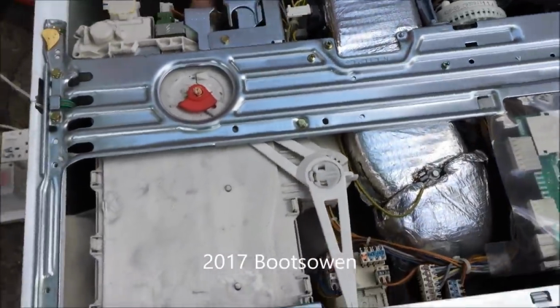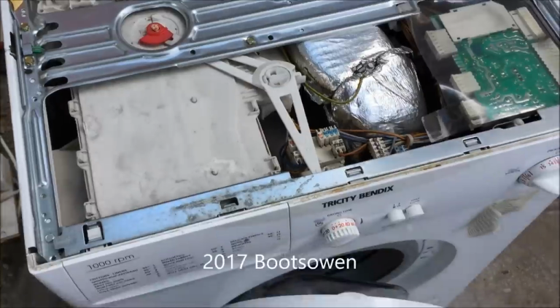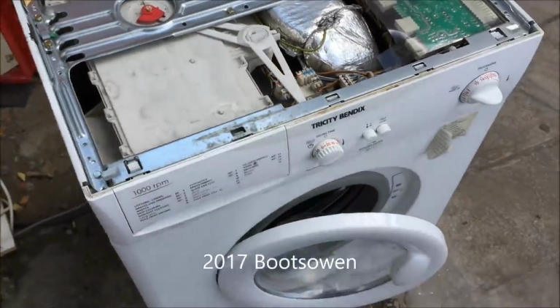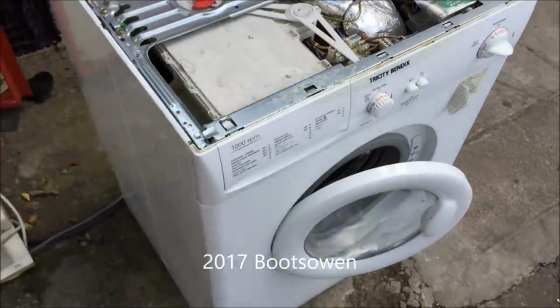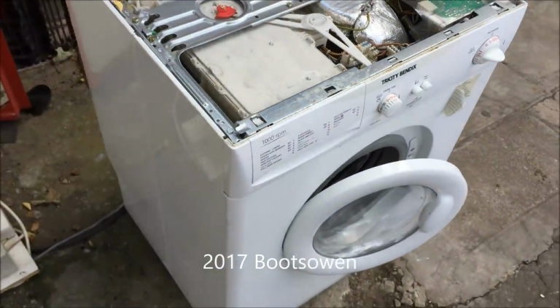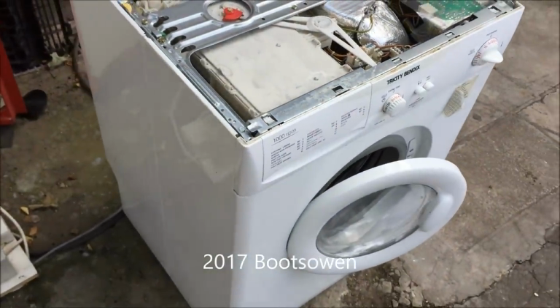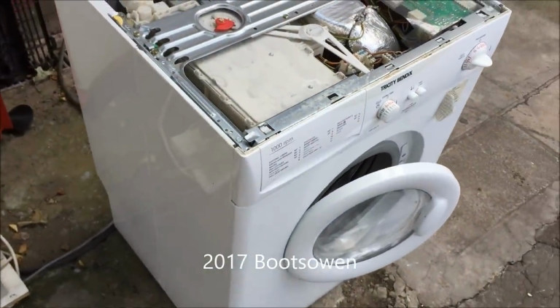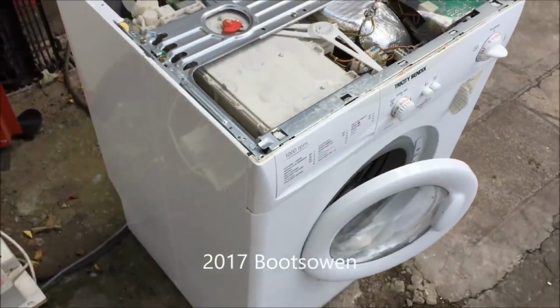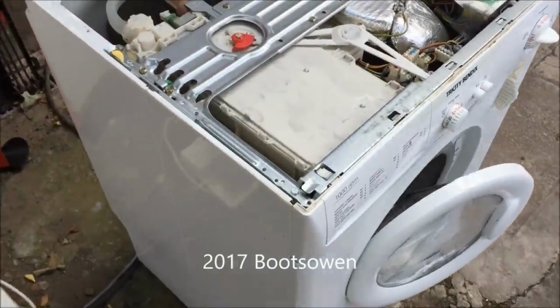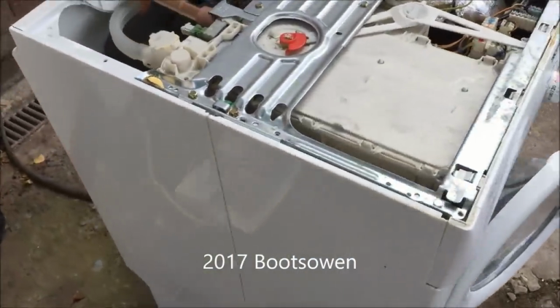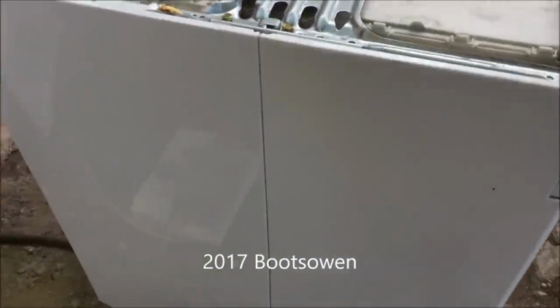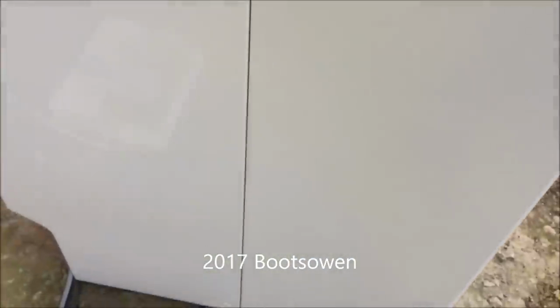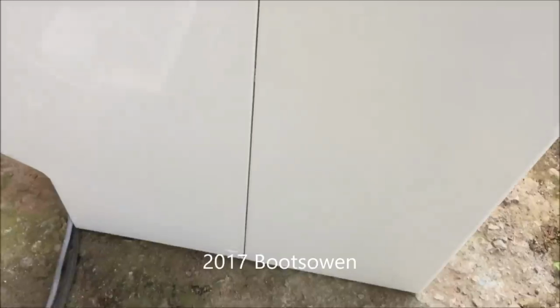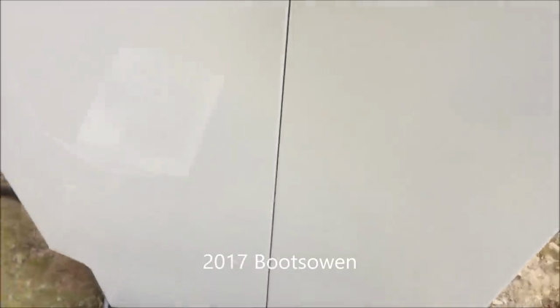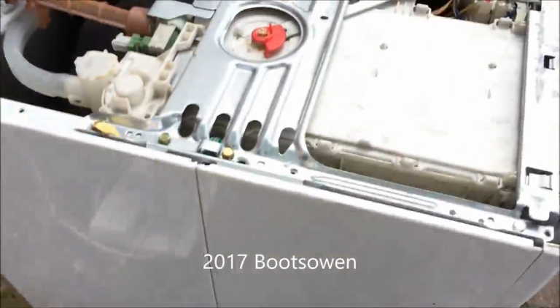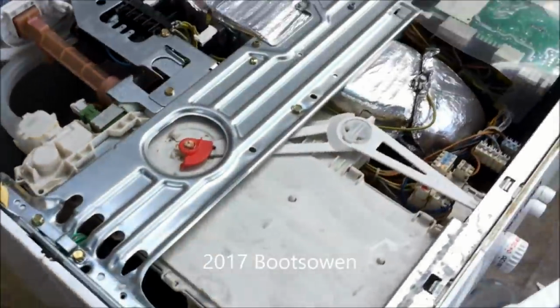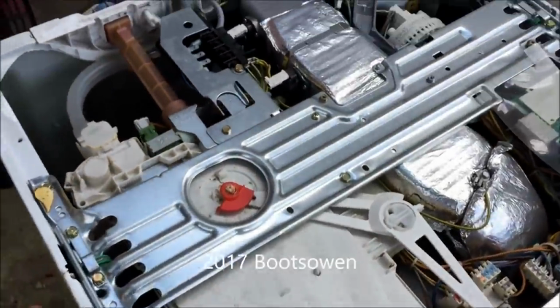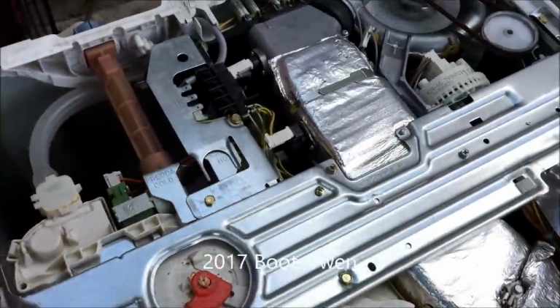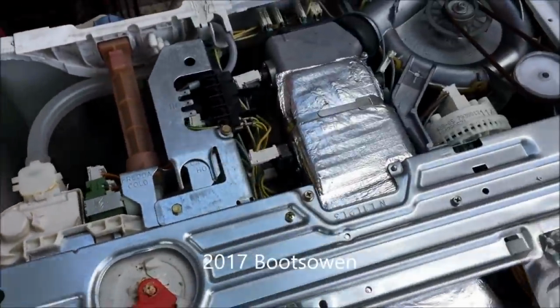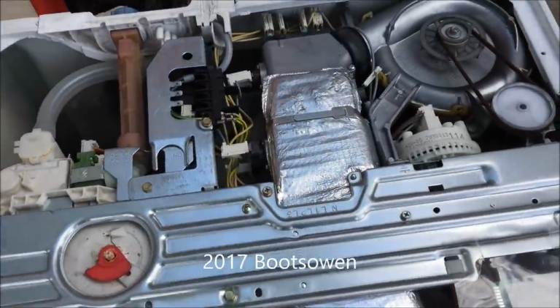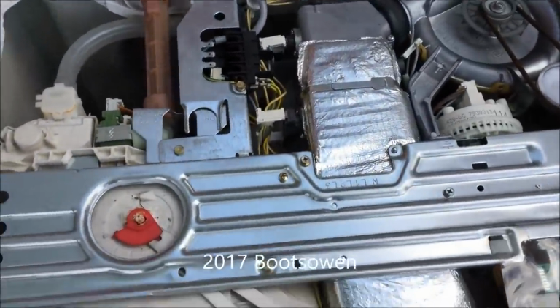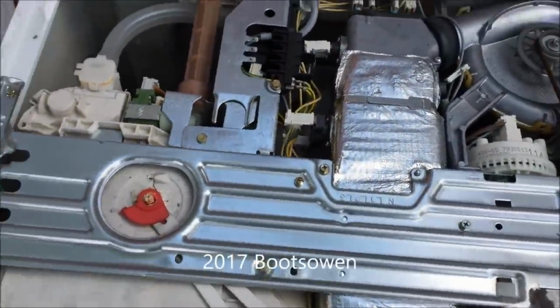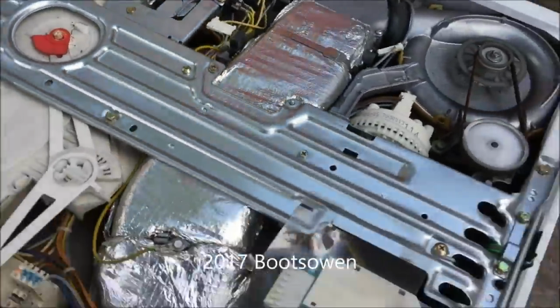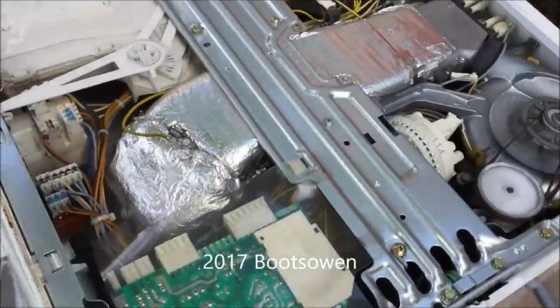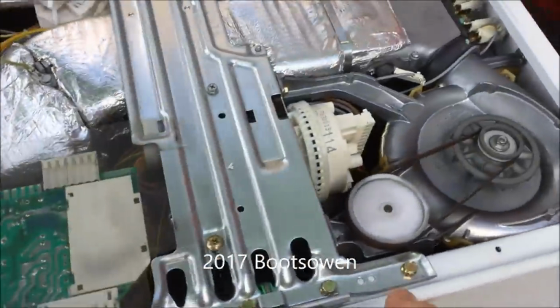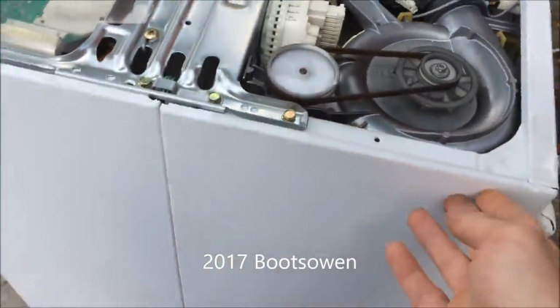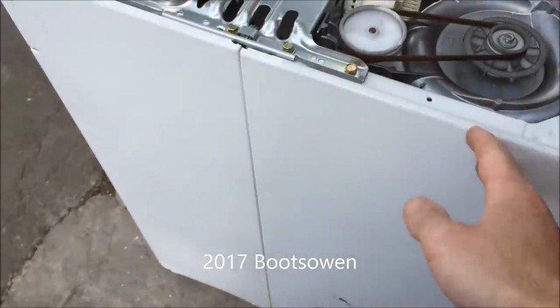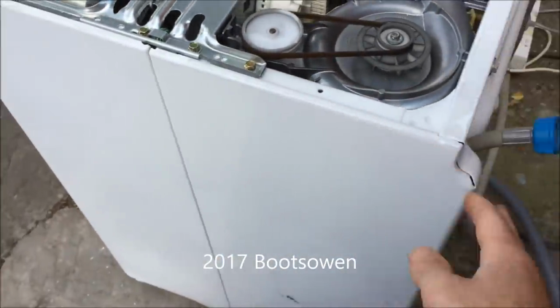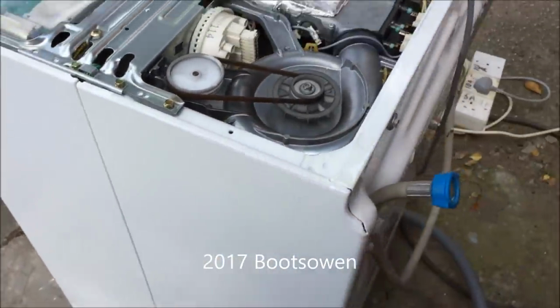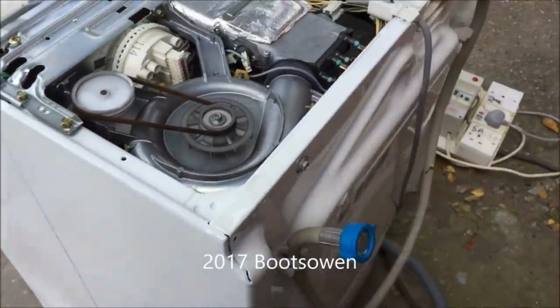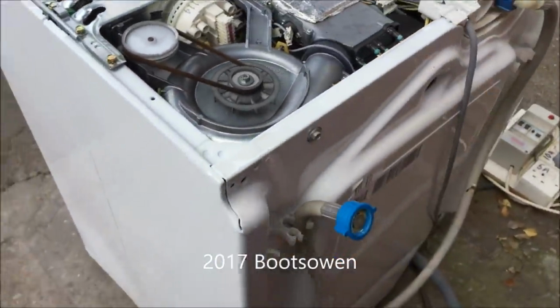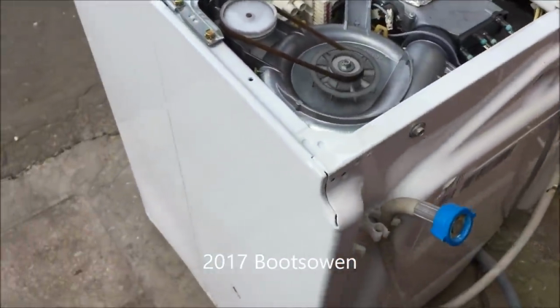Outside, I was looking at it and I thought it looked a lot like Zanussi — the way it has this two-part clipped-together box on the outside. The back comes off and the front comes off separately, so you can take off the back and half of the sides to do work on it.